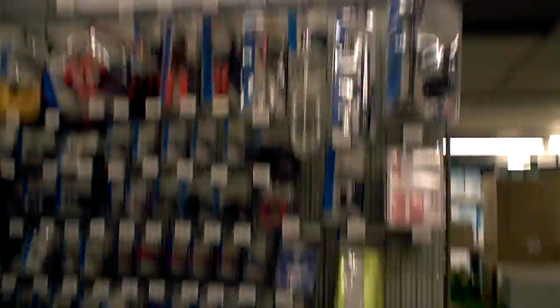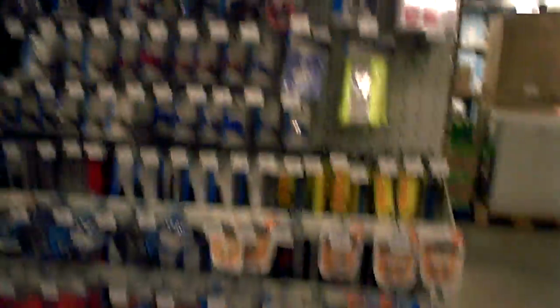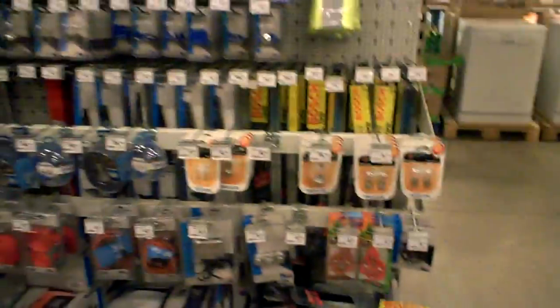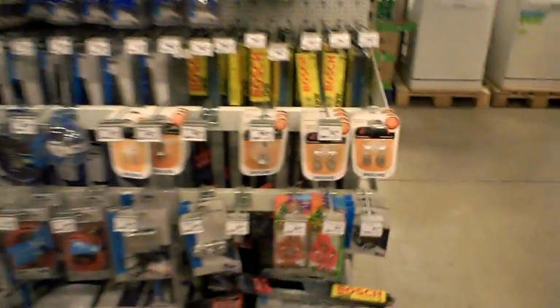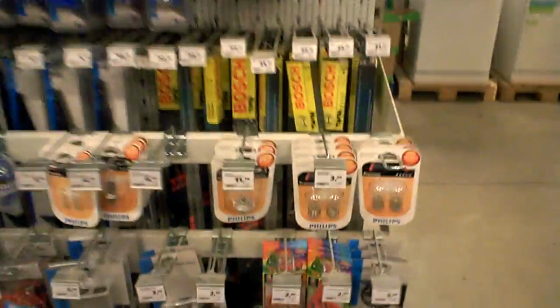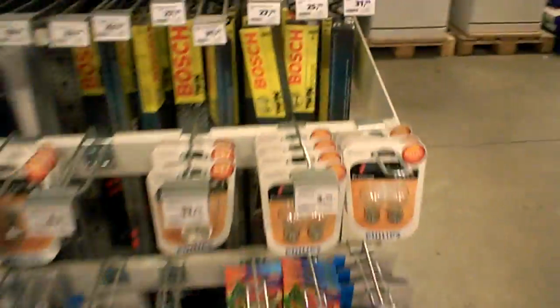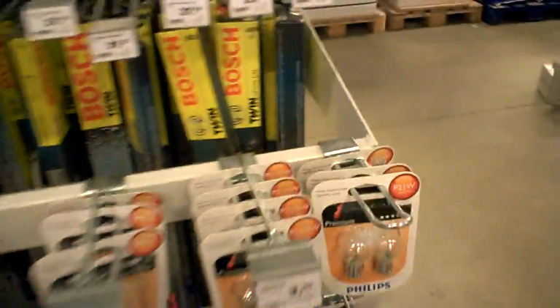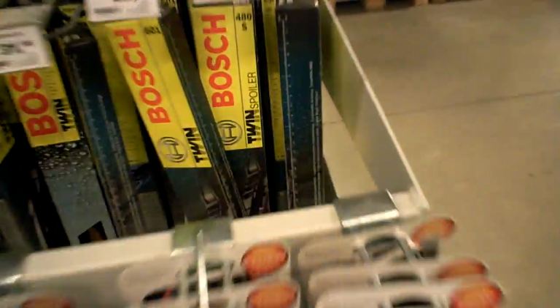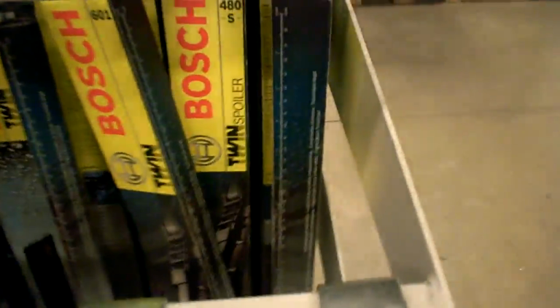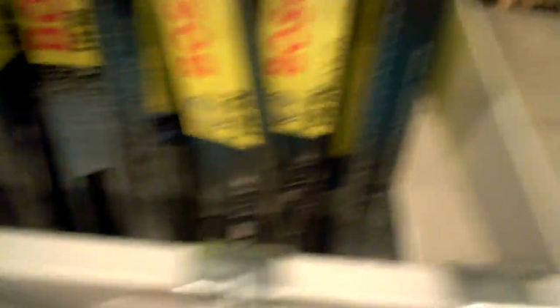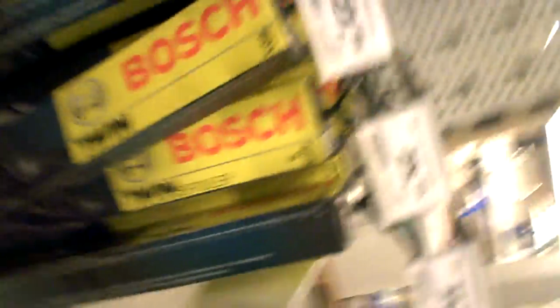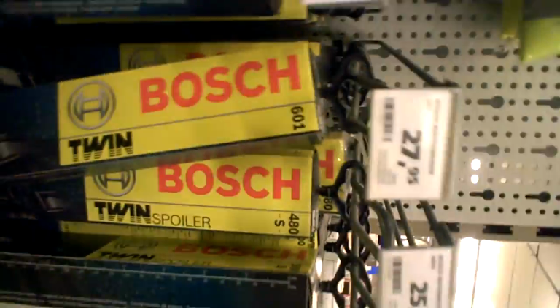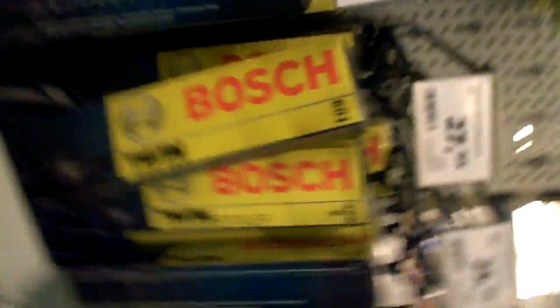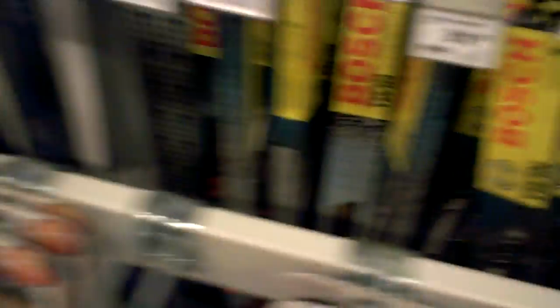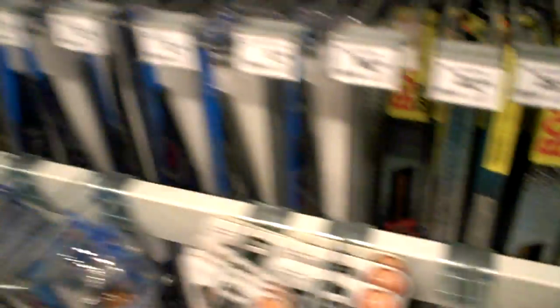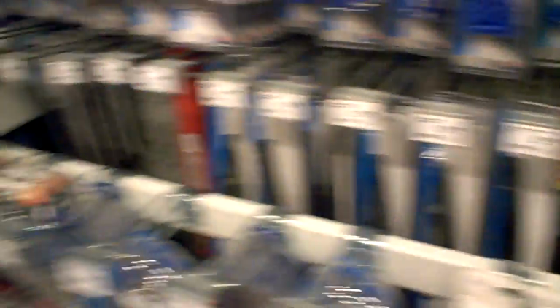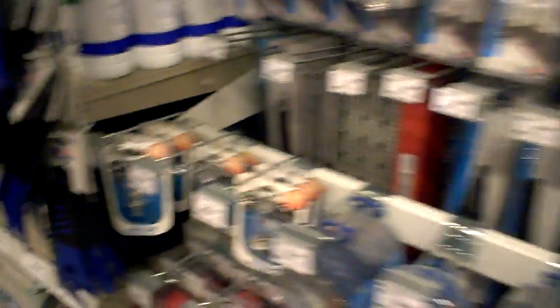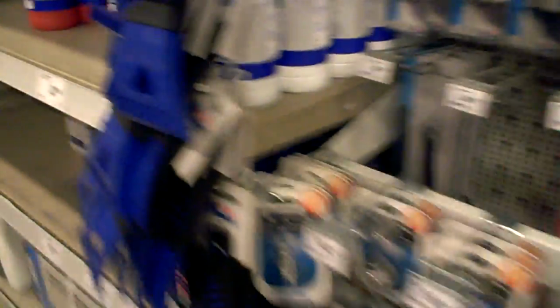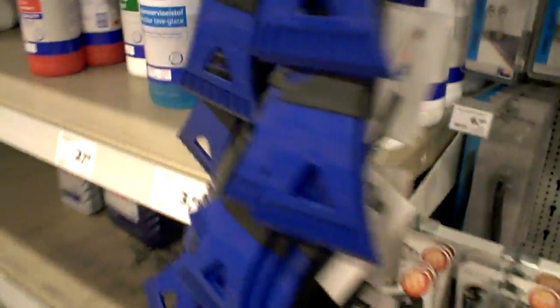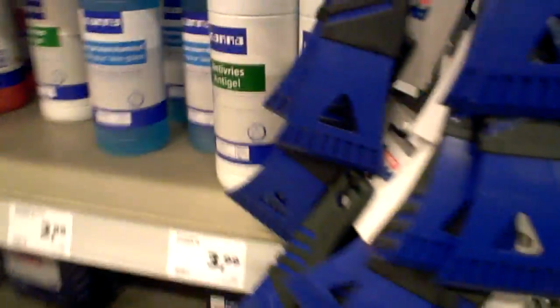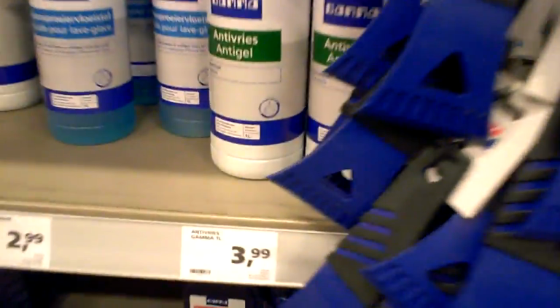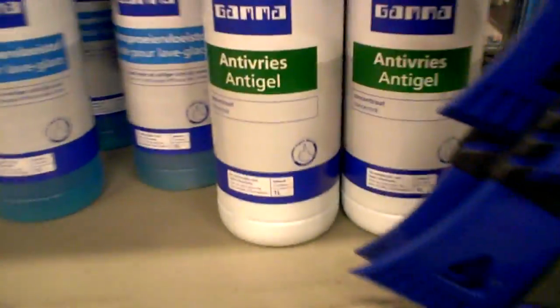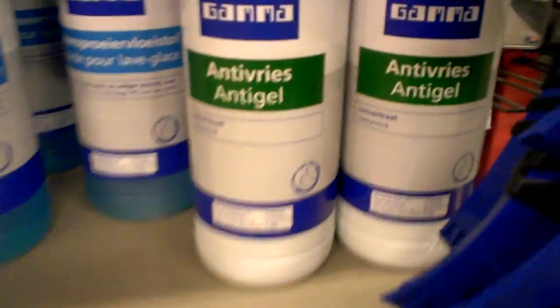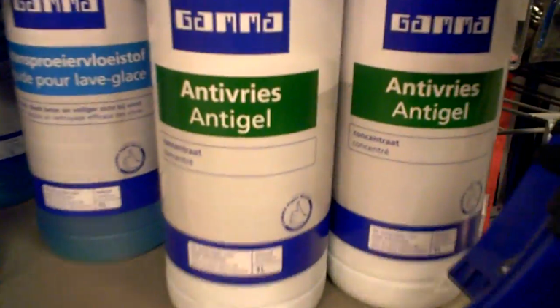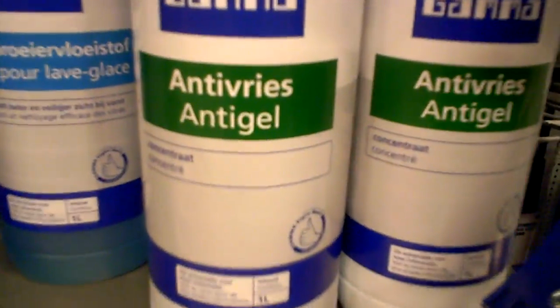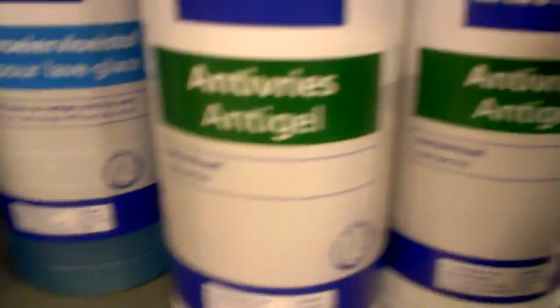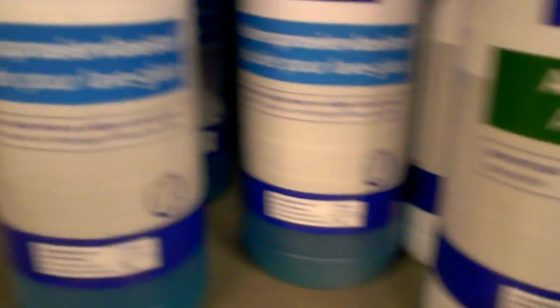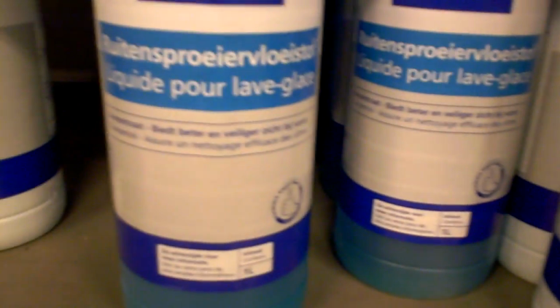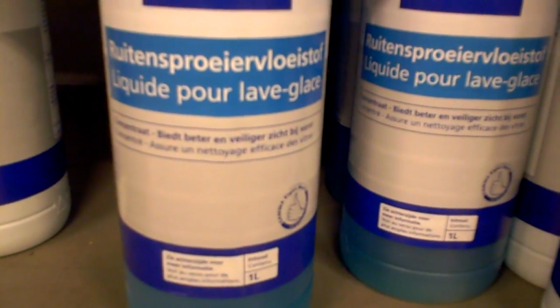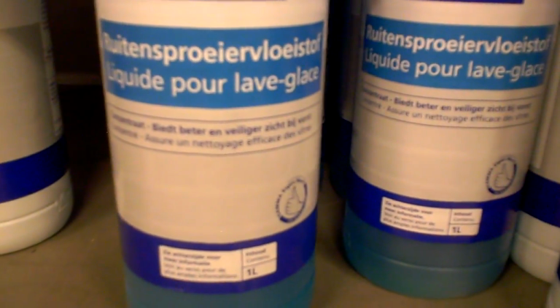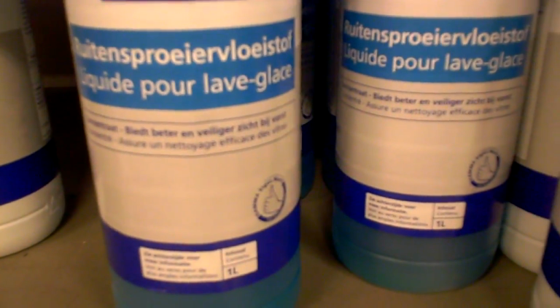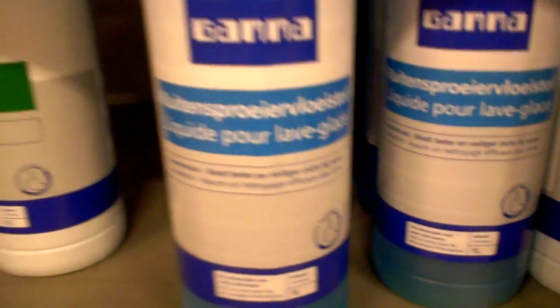Let's see — wiper blades, we need wiper blades. Nice Bosch wiper blades. And let's see: anti-gel, liquide pour lave glace.